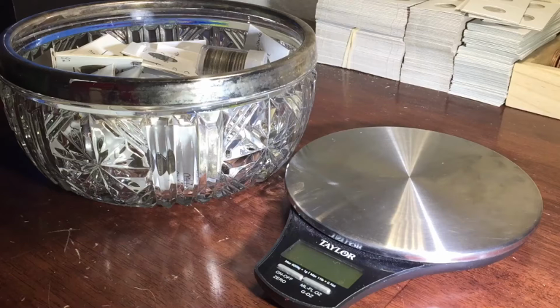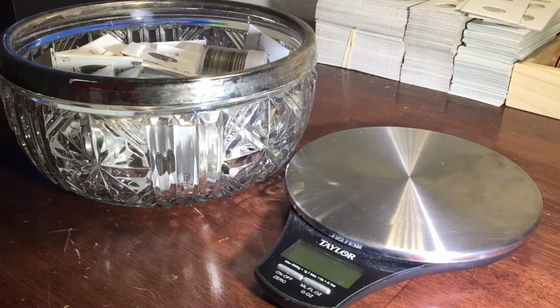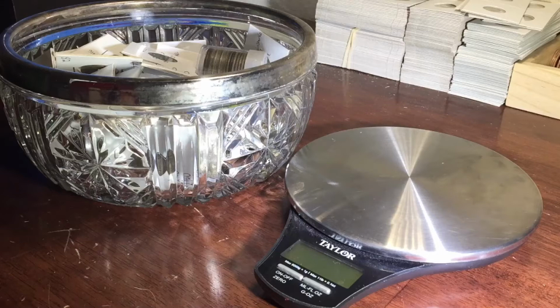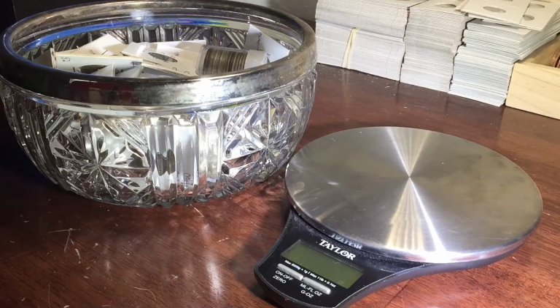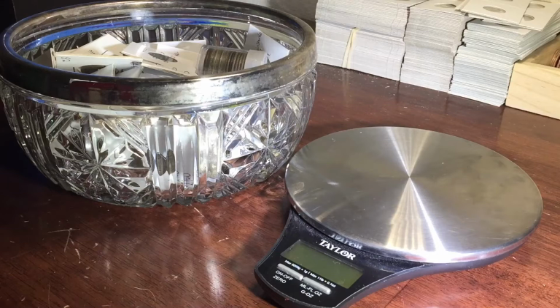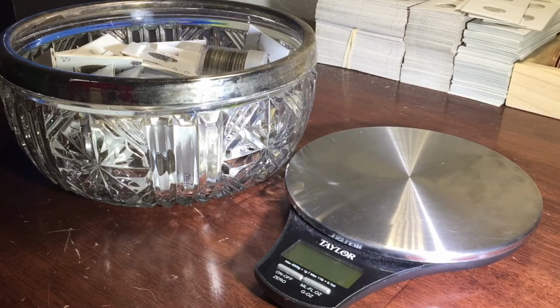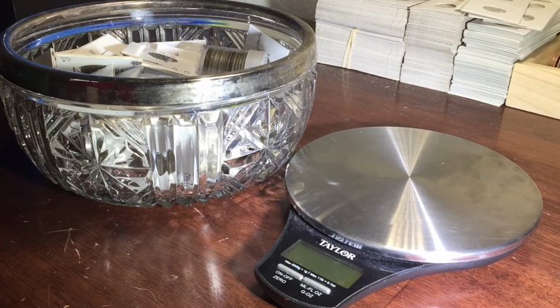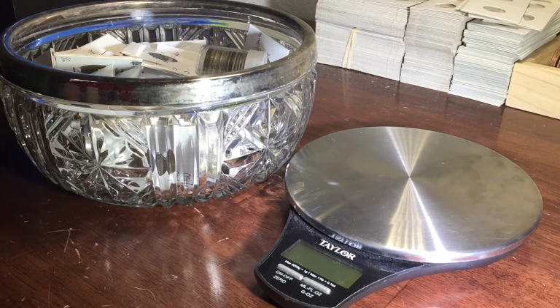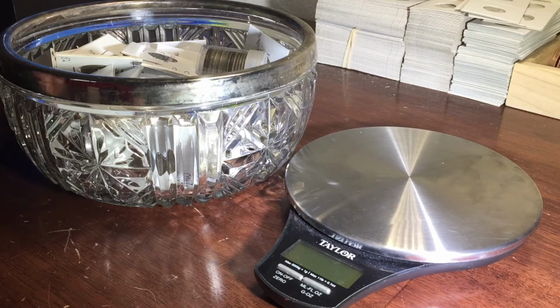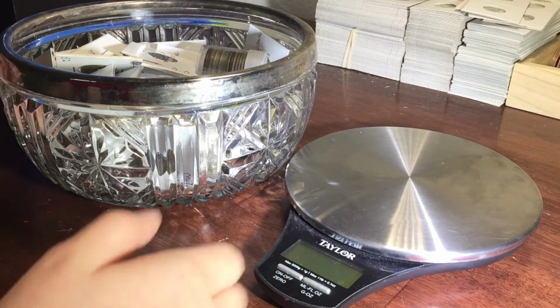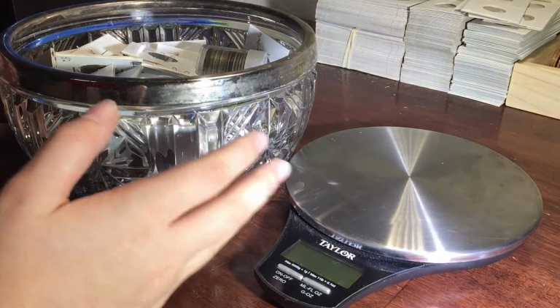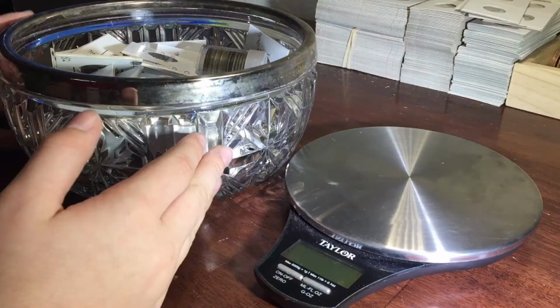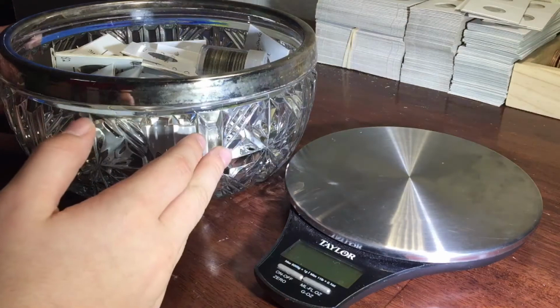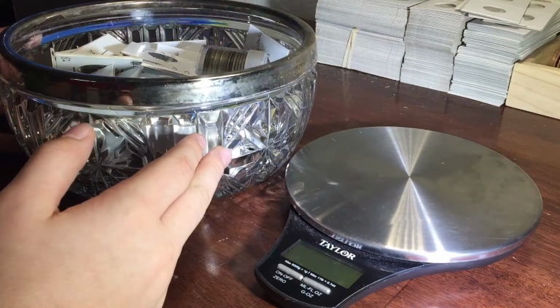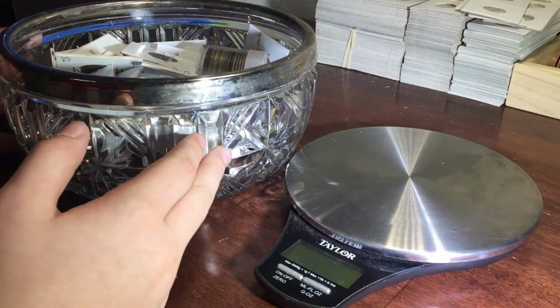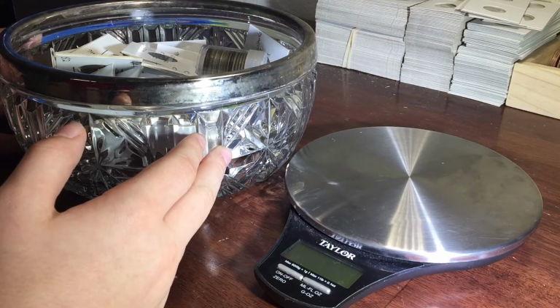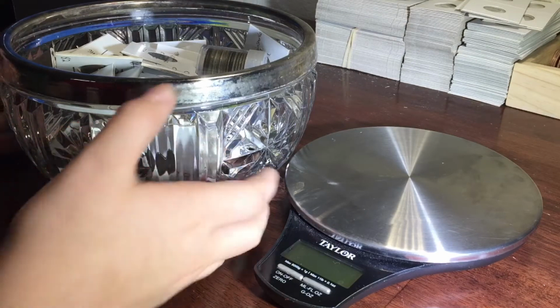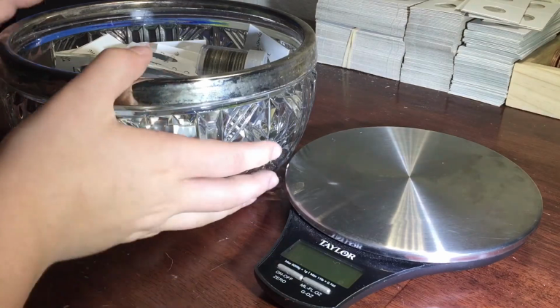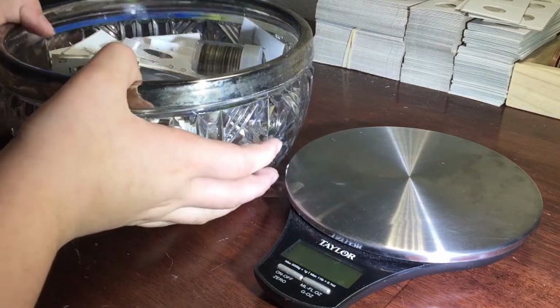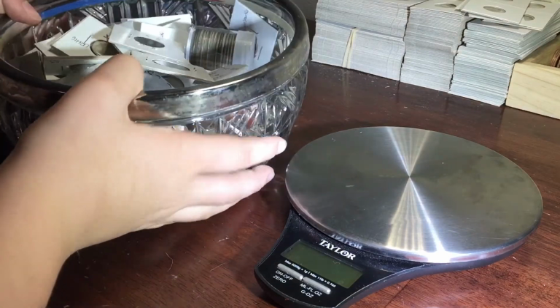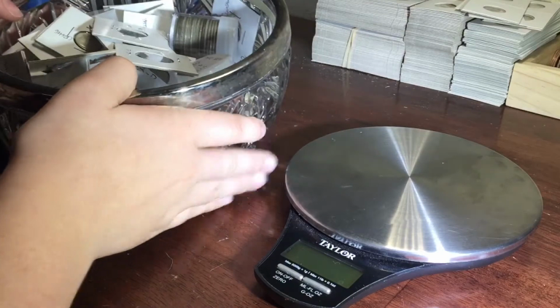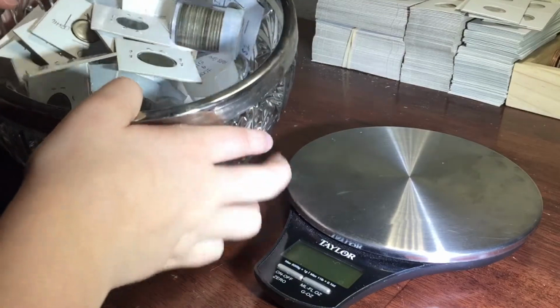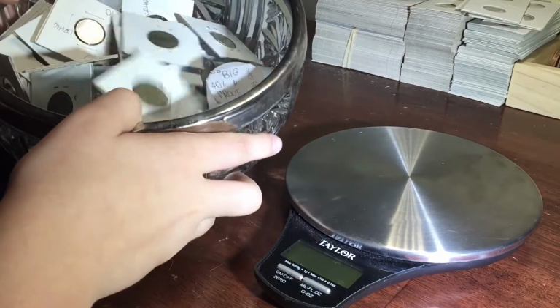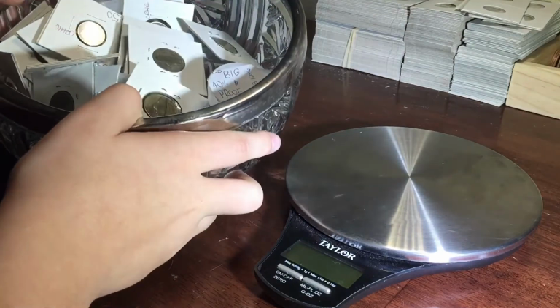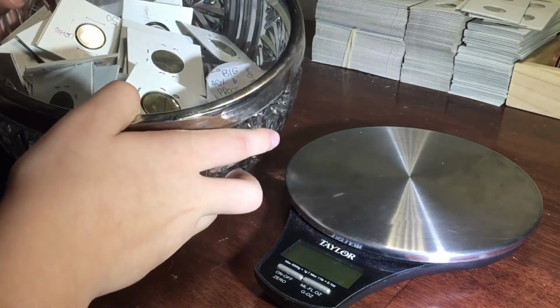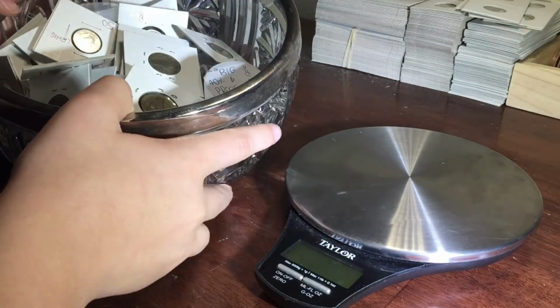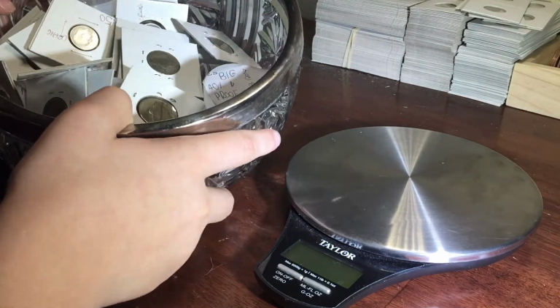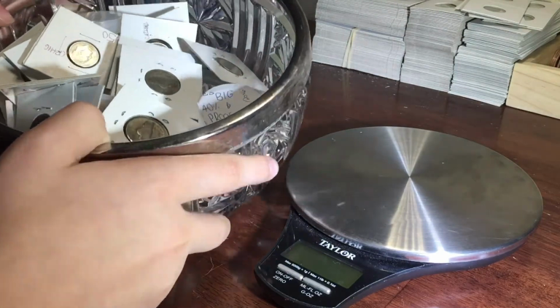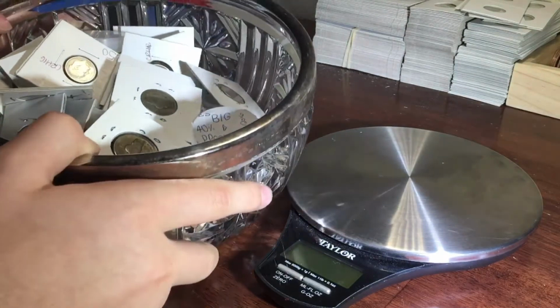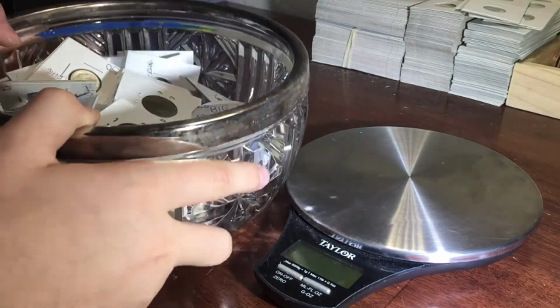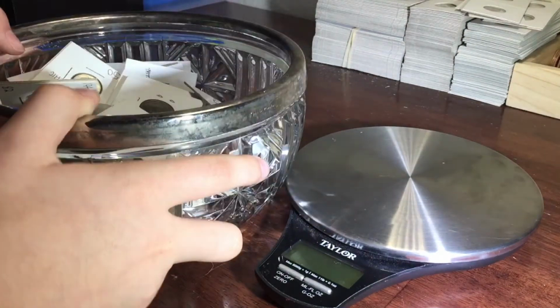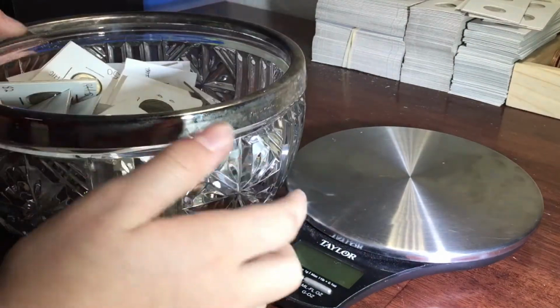Alright guys, today we're going to weigh all the silver we got this year. We got a ton, and if you guys don't know, this is my silver bowl.